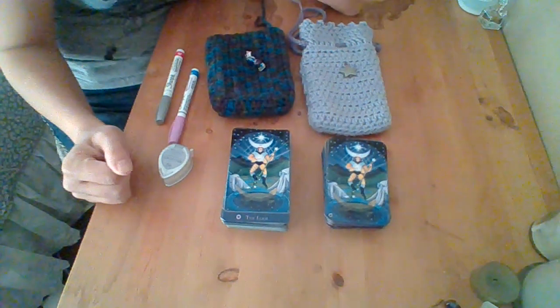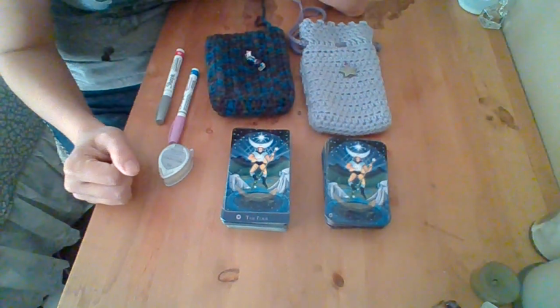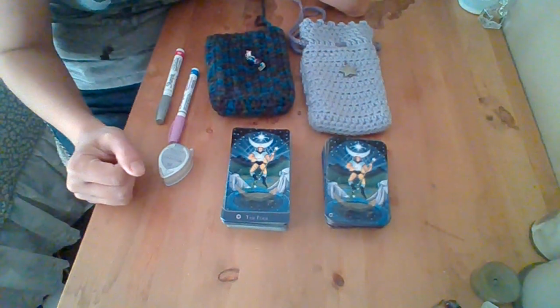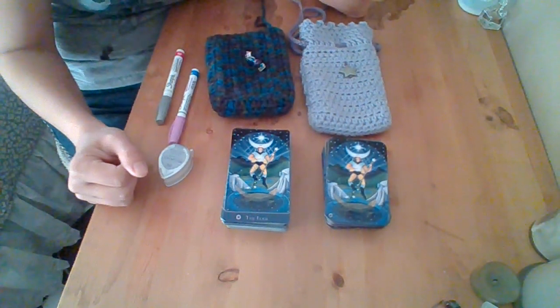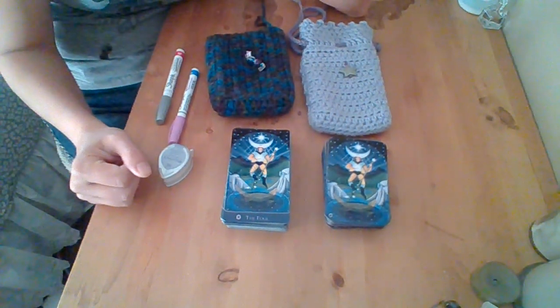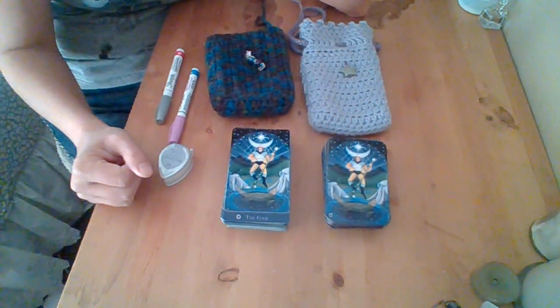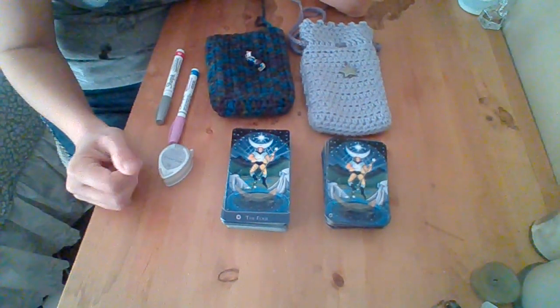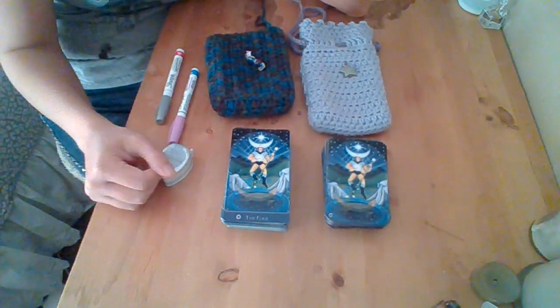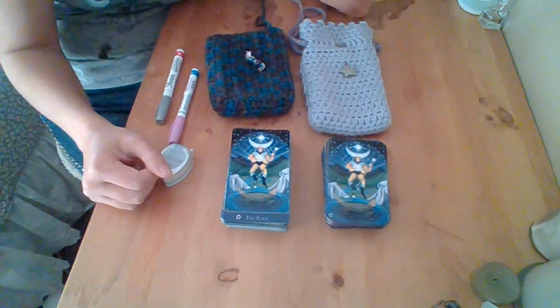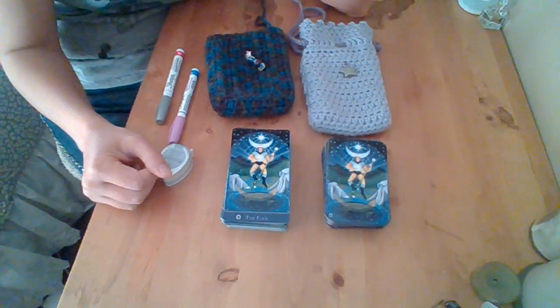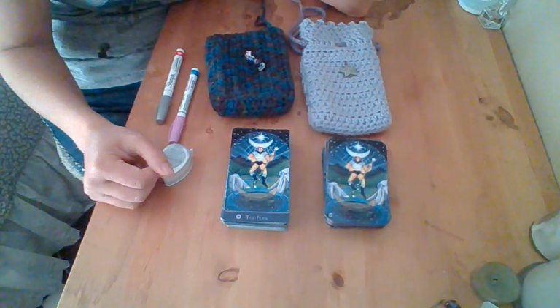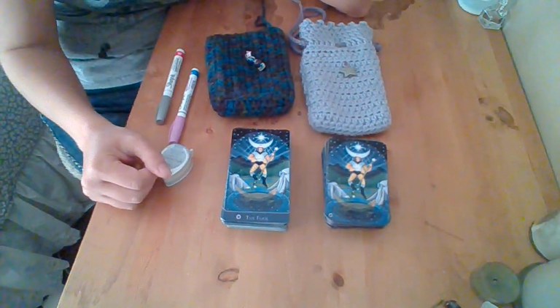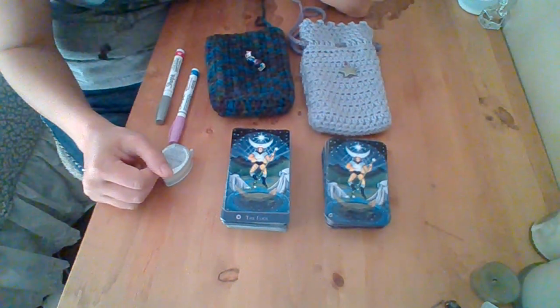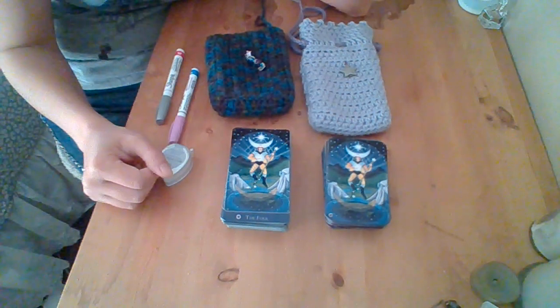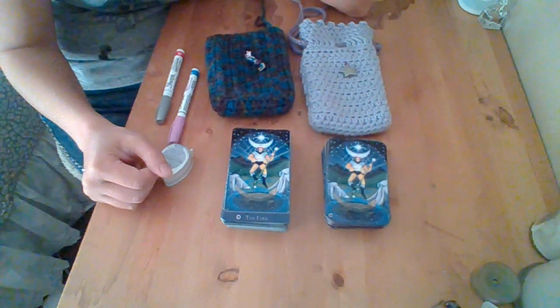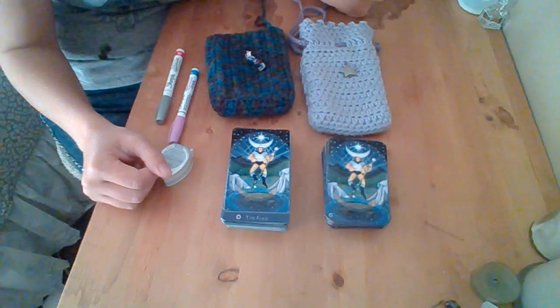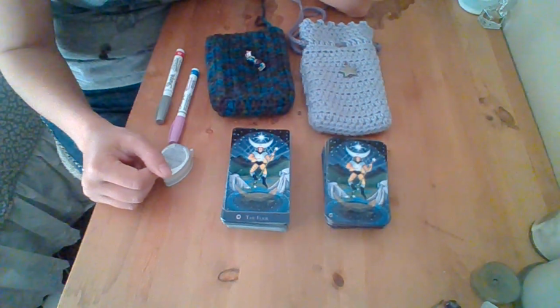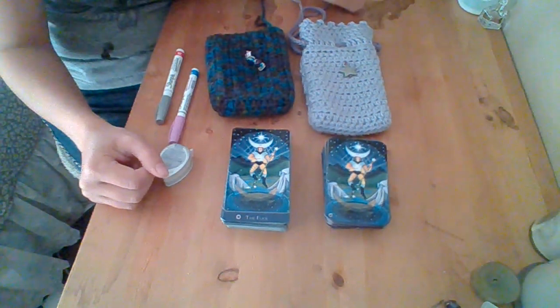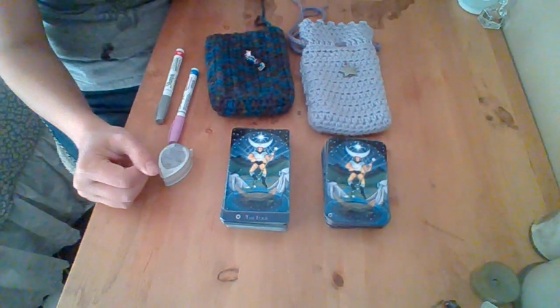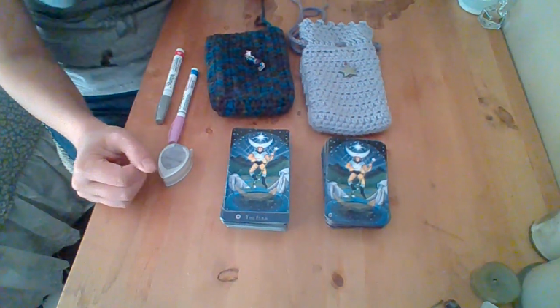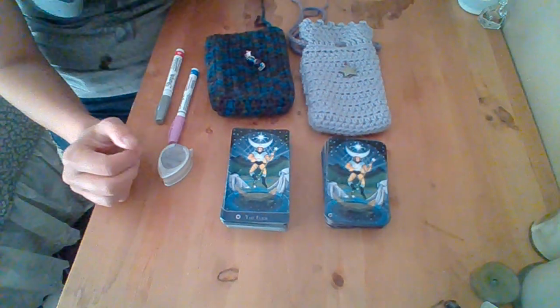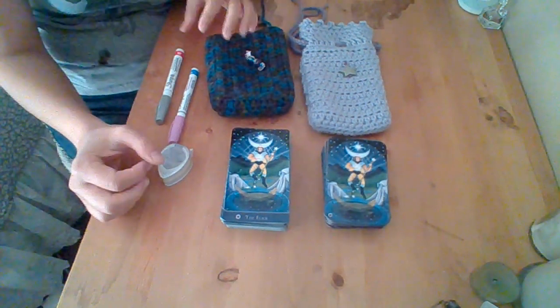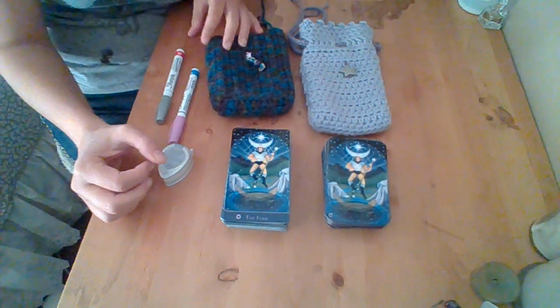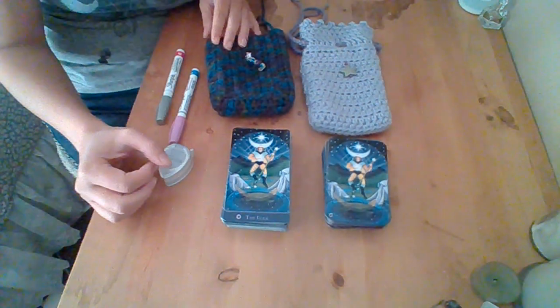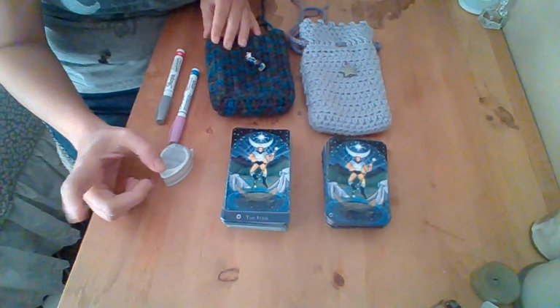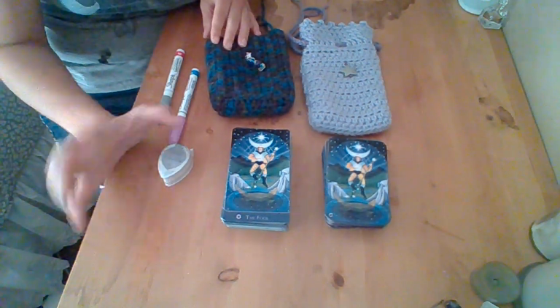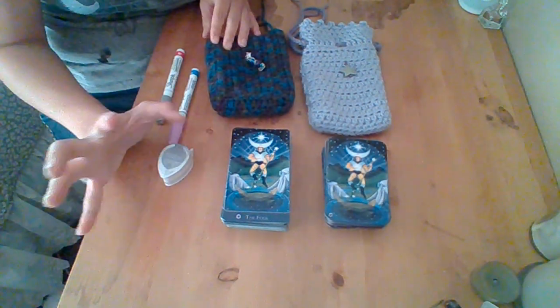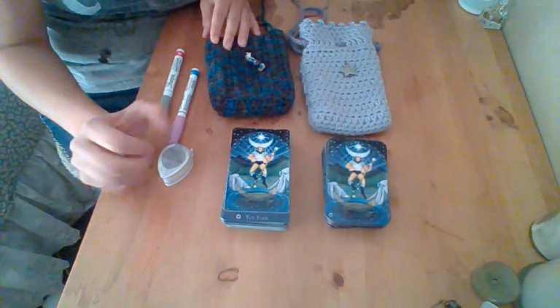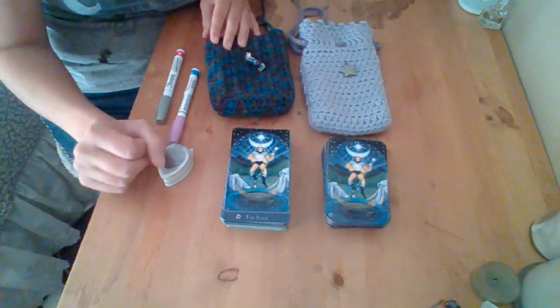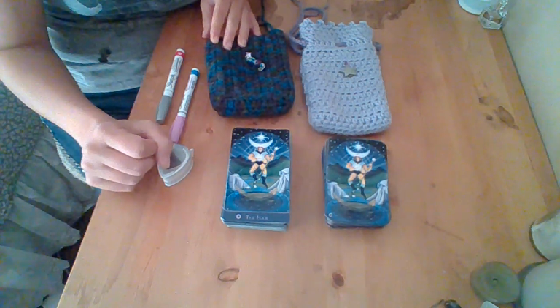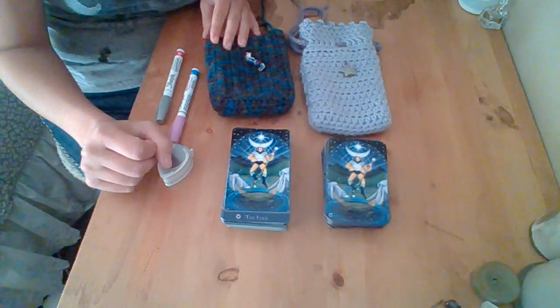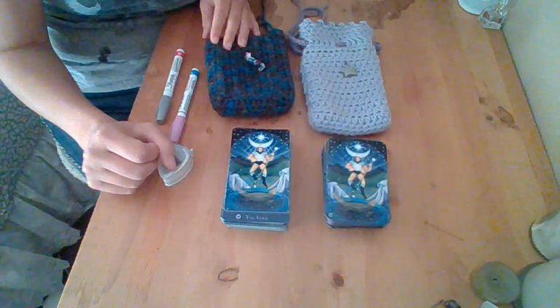Hi guys, welcome back. This is Pamela from Pamela's Tarot Tales, and I wanted to do a walkthrough video comparing the Star Tarot.